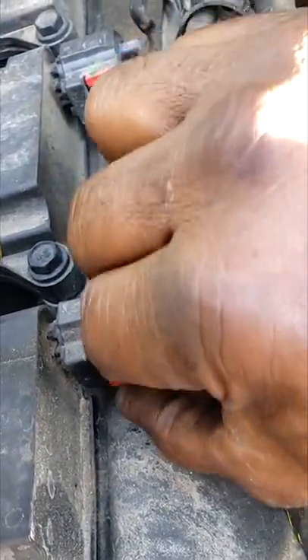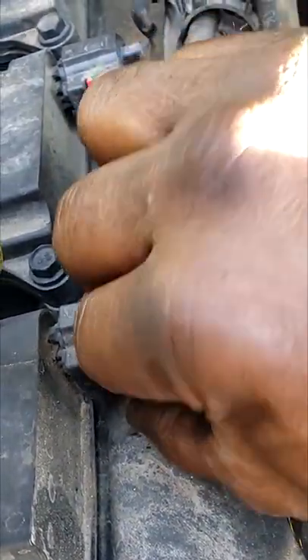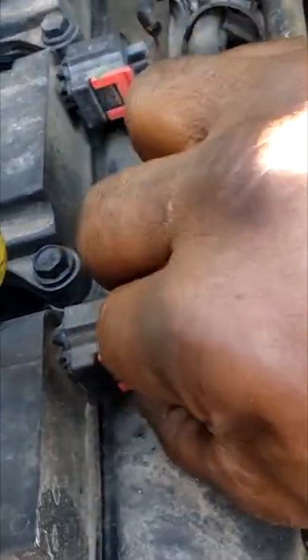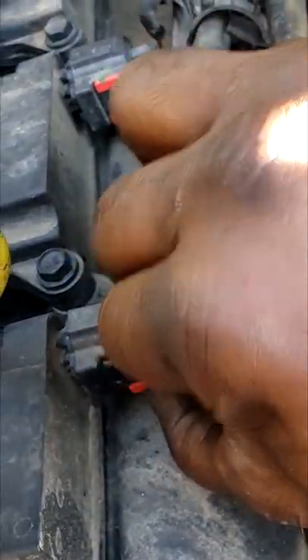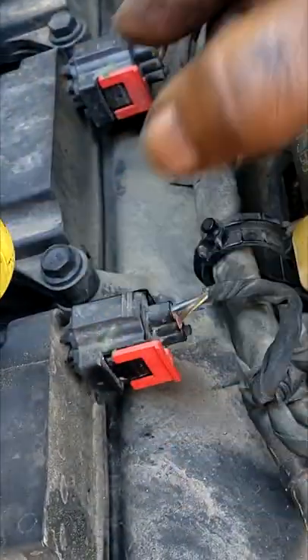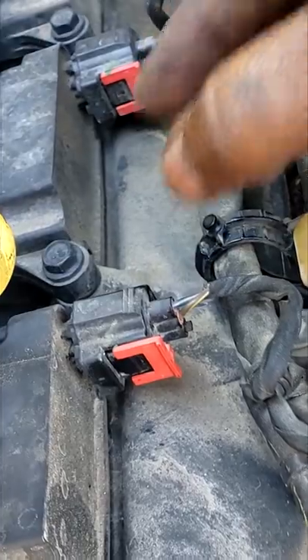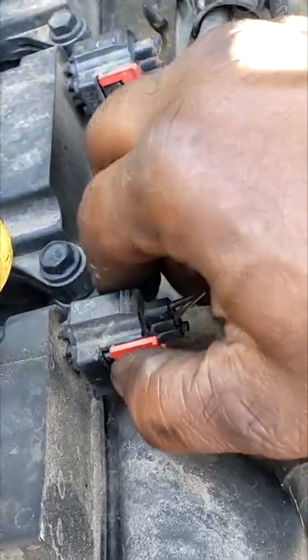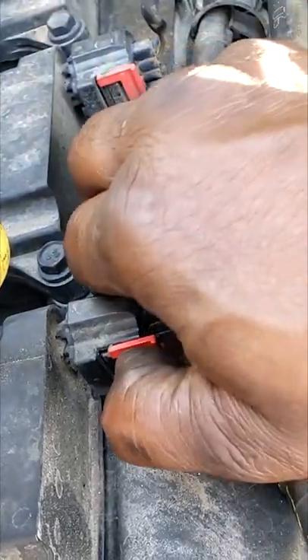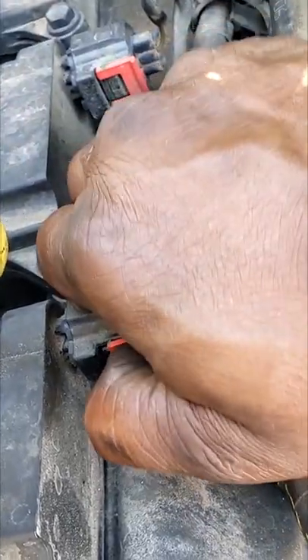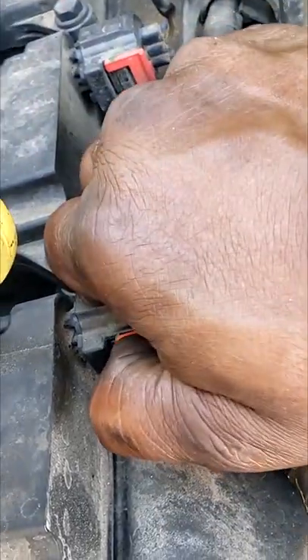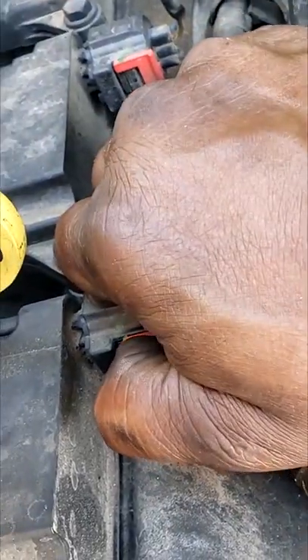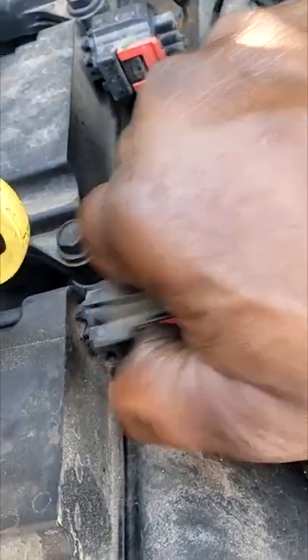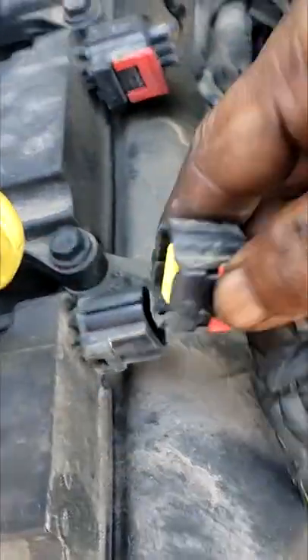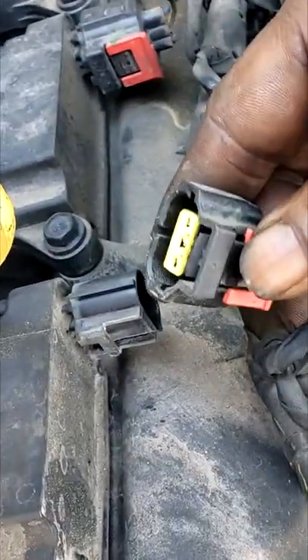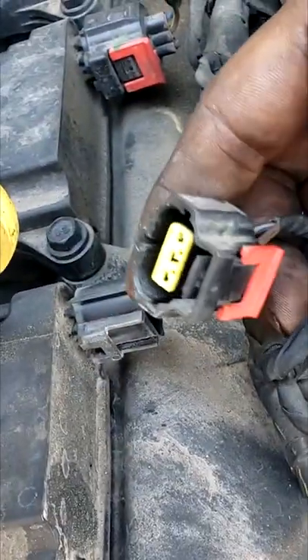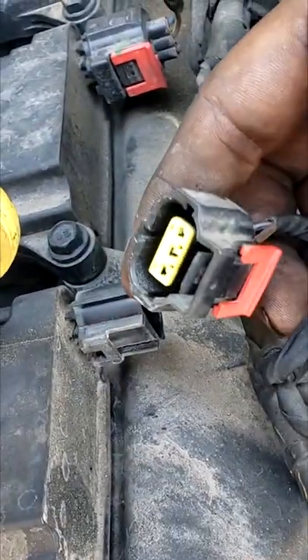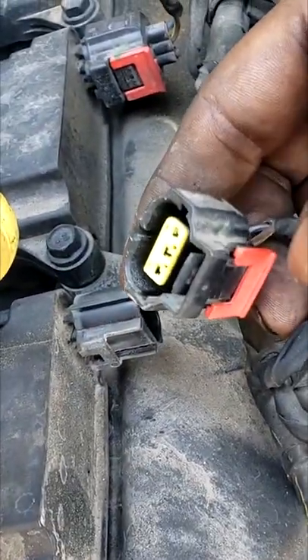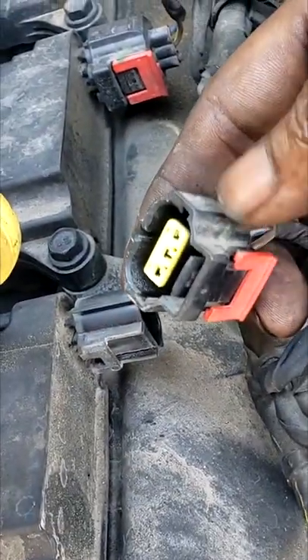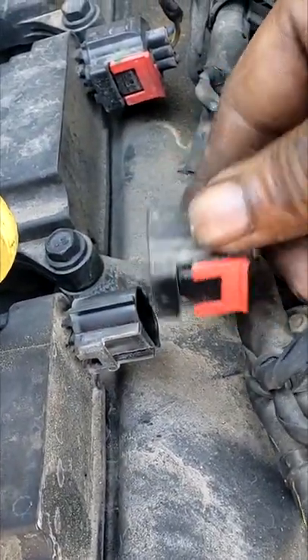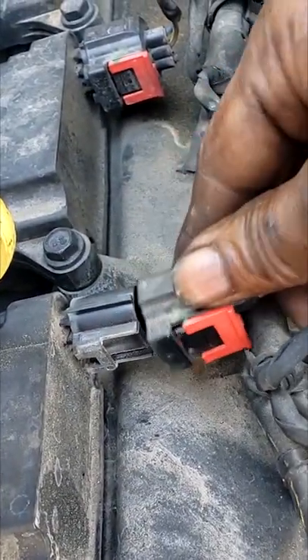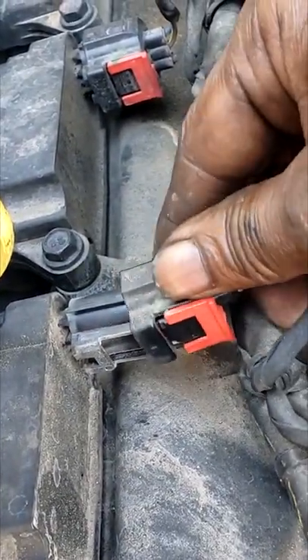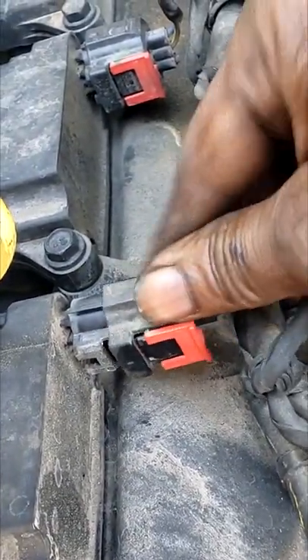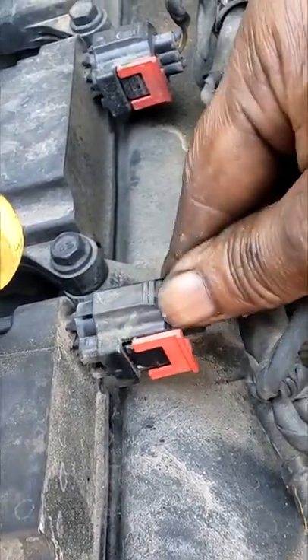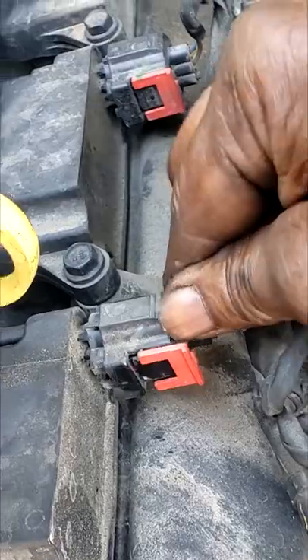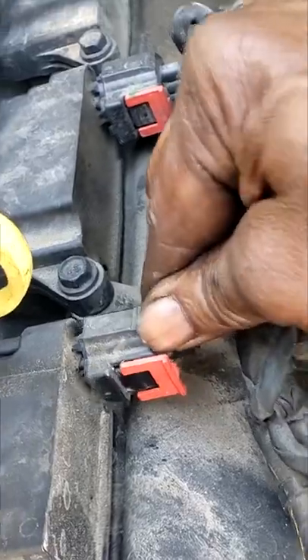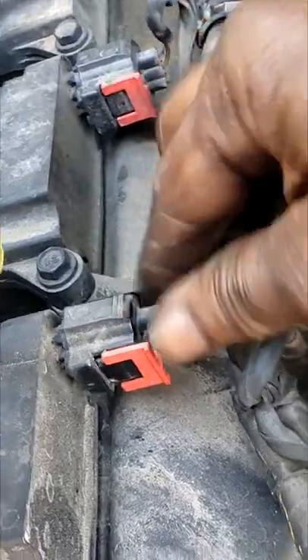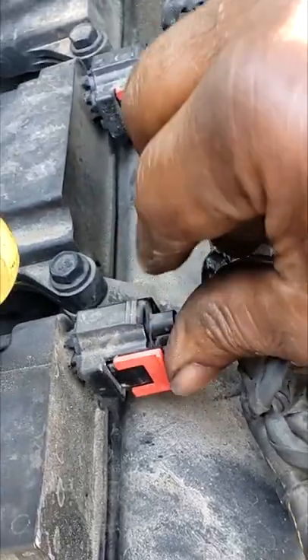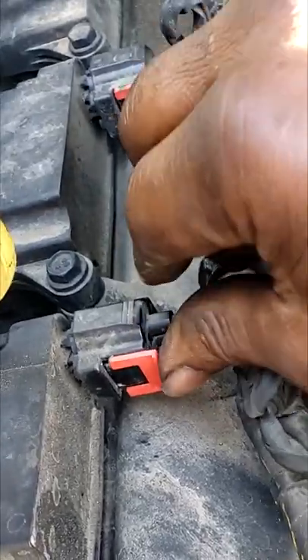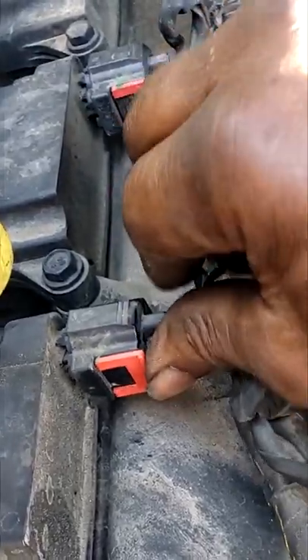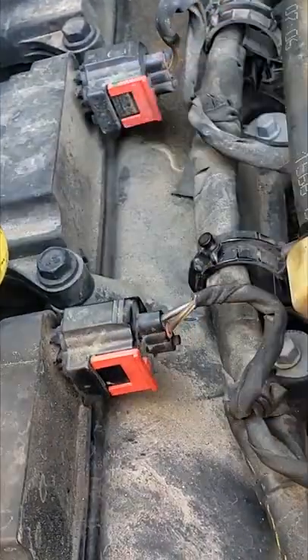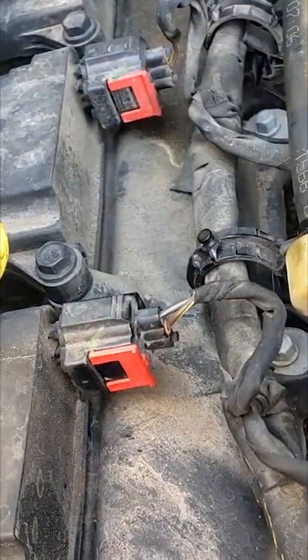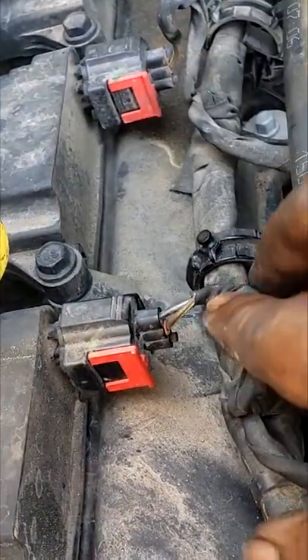So to recap: just pull up, grab it, squeeze it and pull up. To reinstall: put it back on, click, push. That's that.